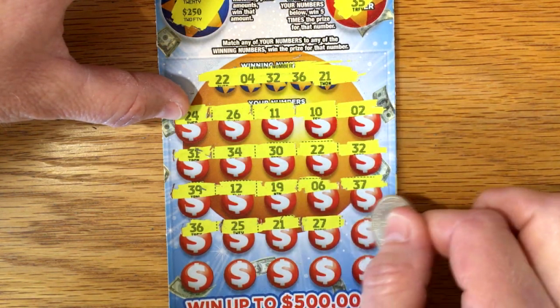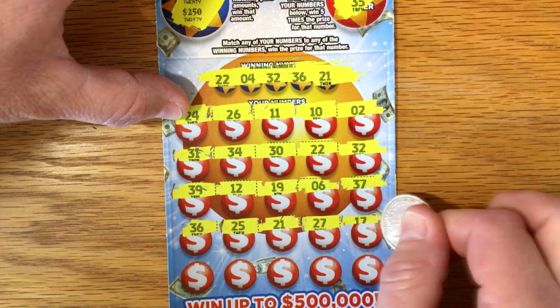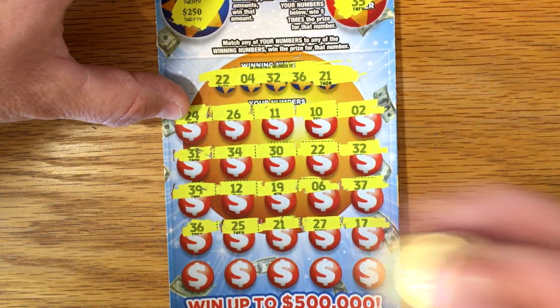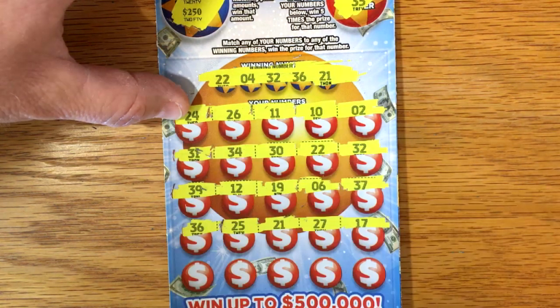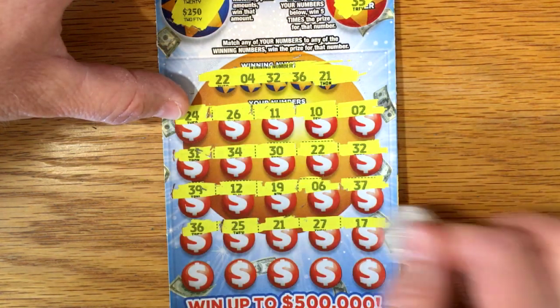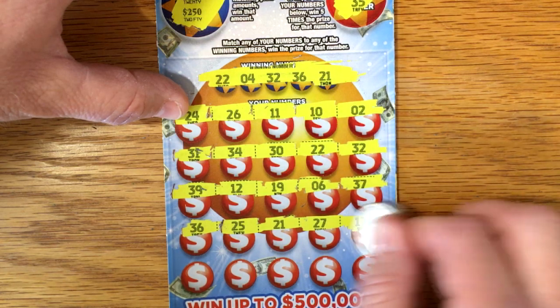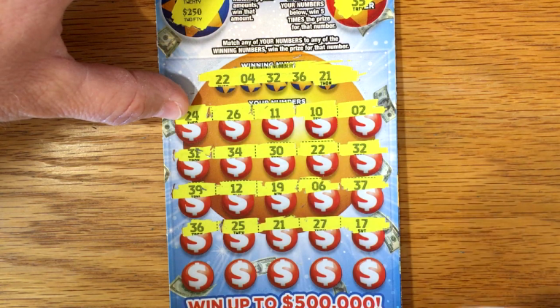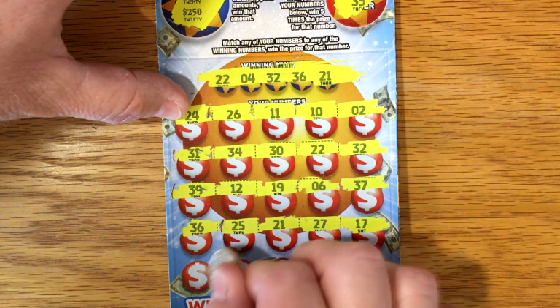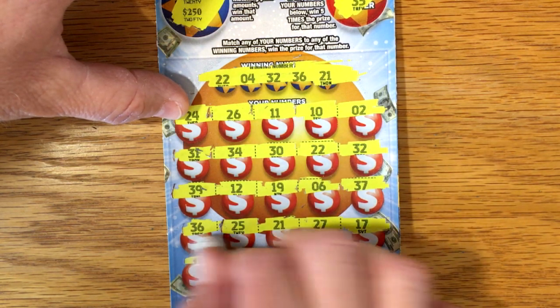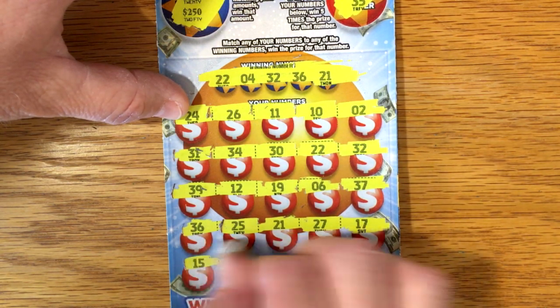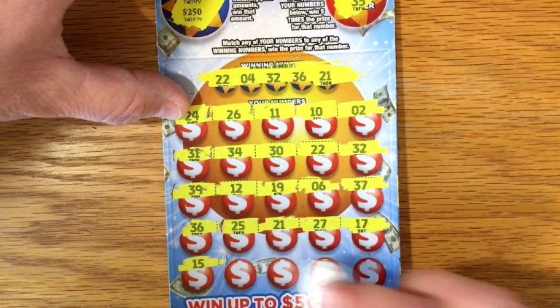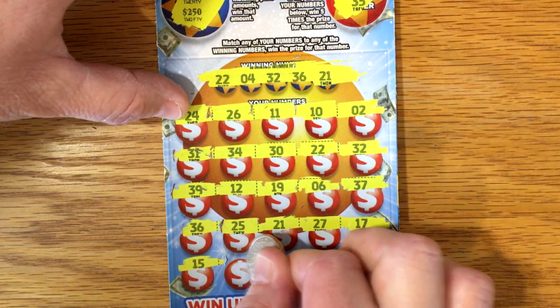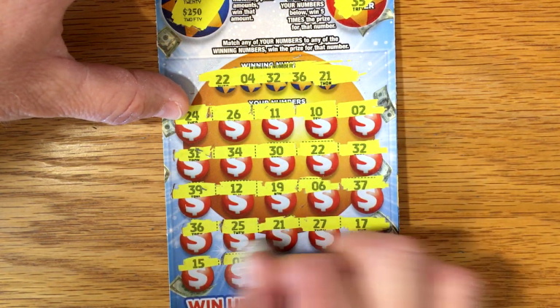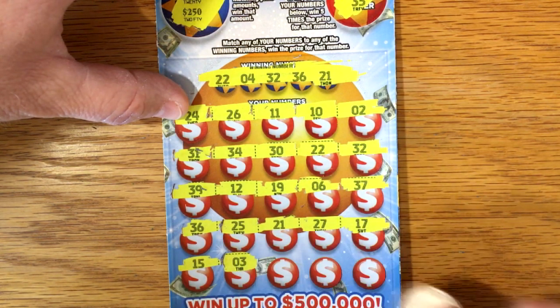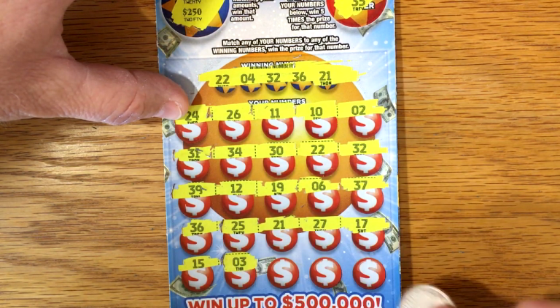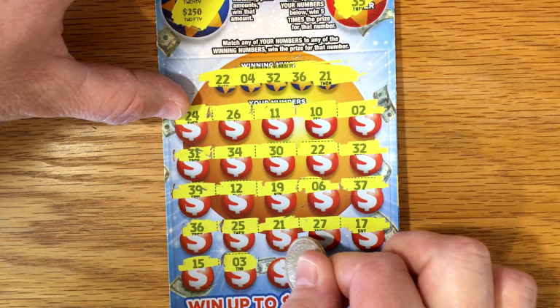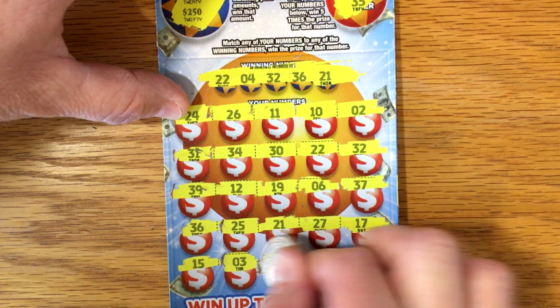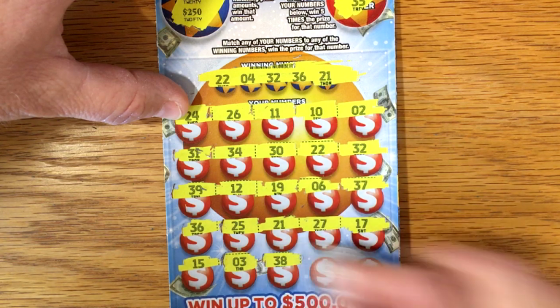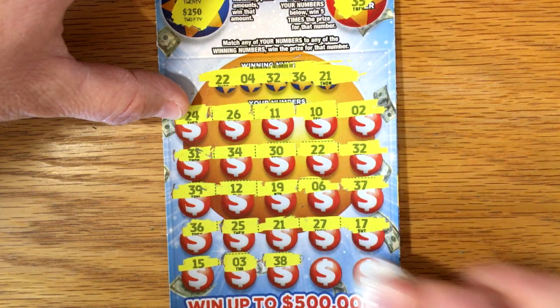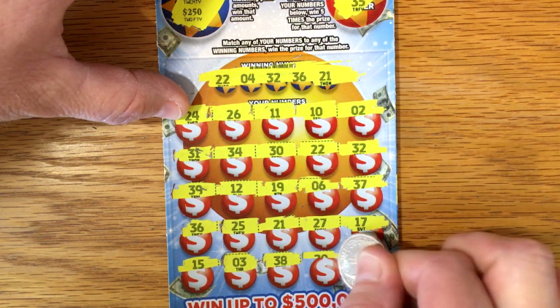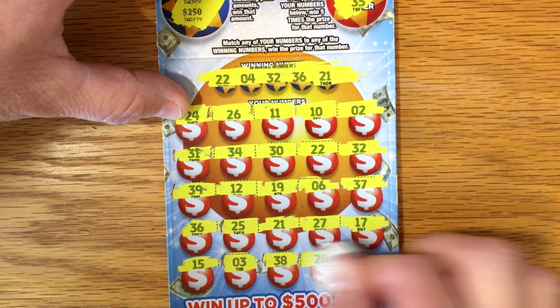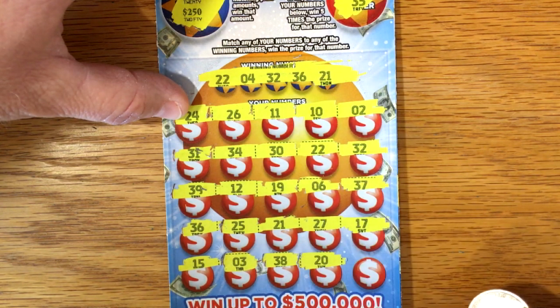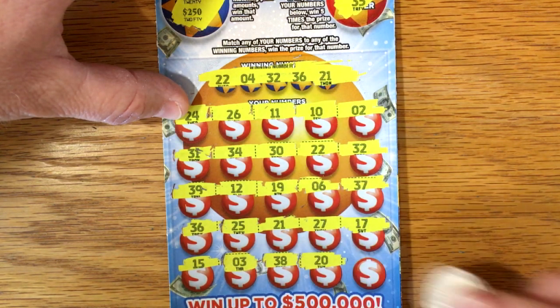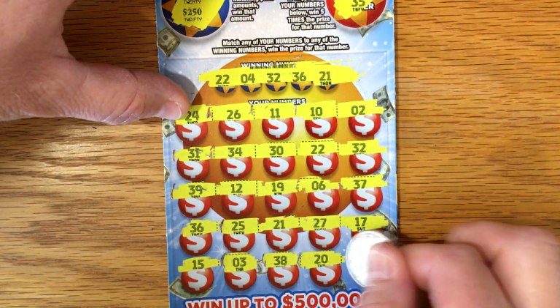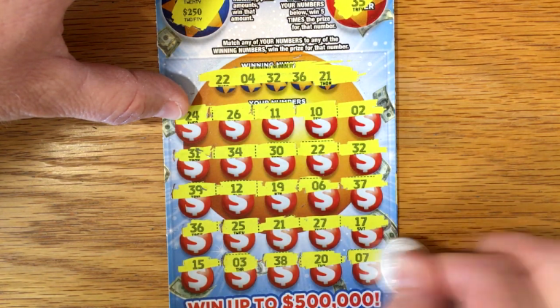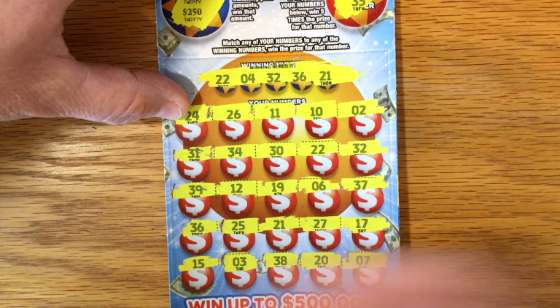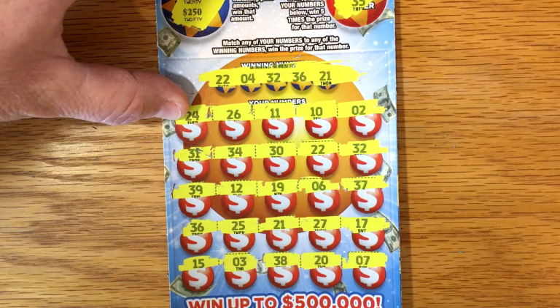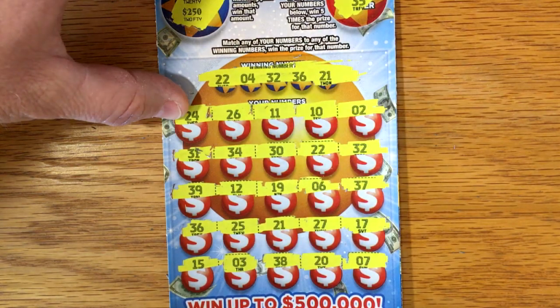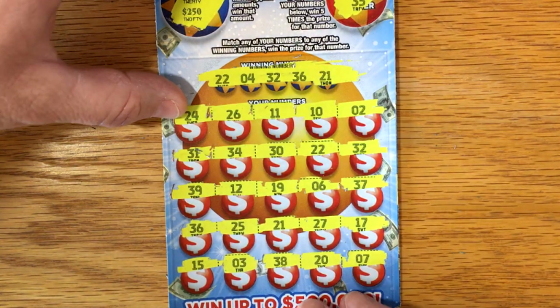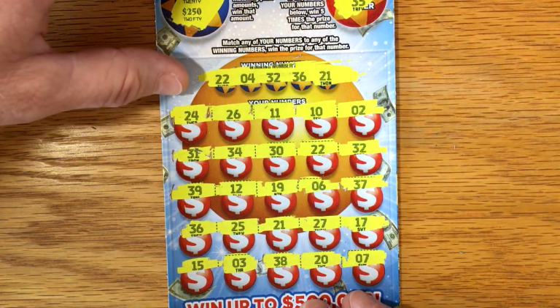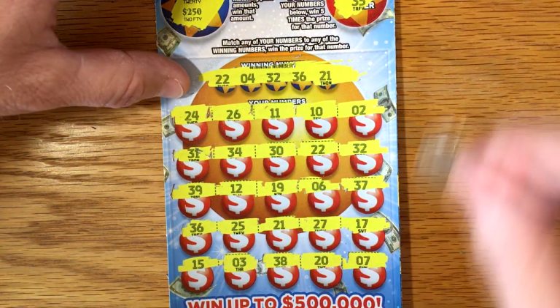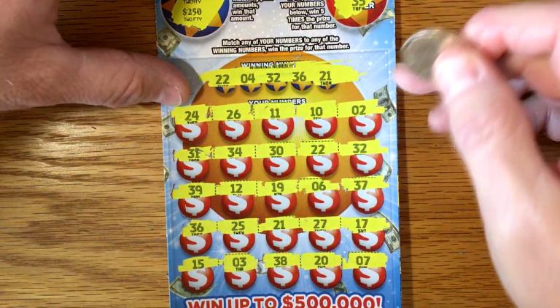$27, $17, $15, $3, $38, $20, and a $7. So let's see — we got four matches here. Let's see how we did.